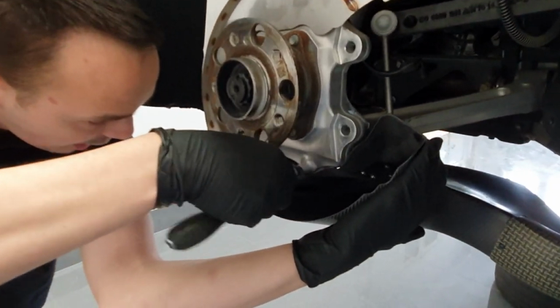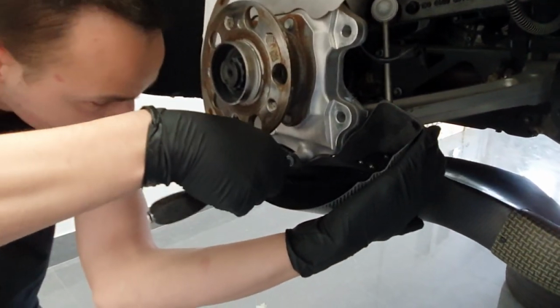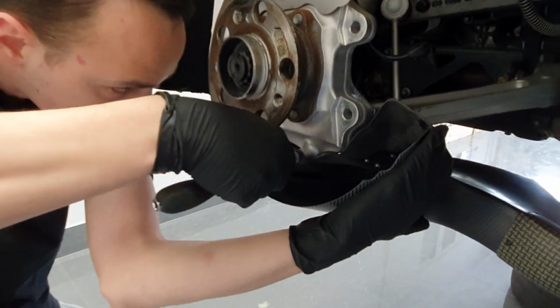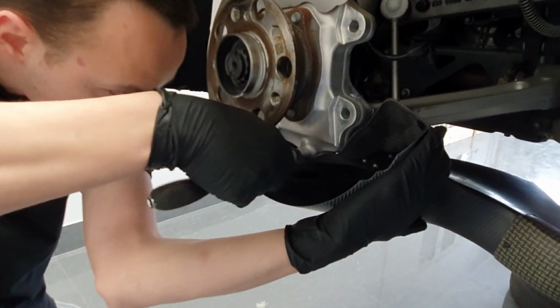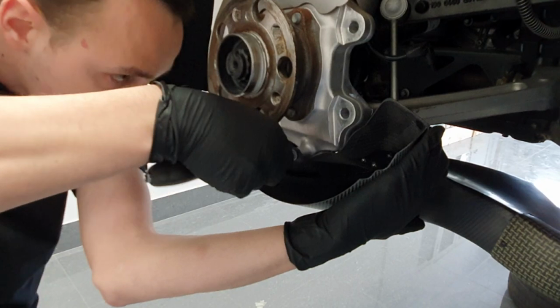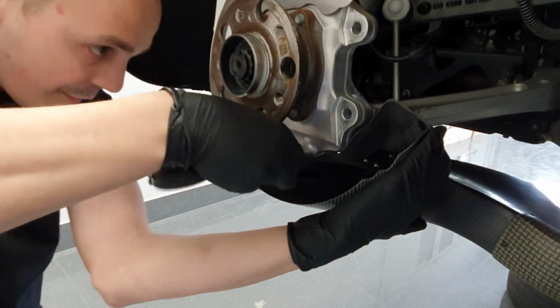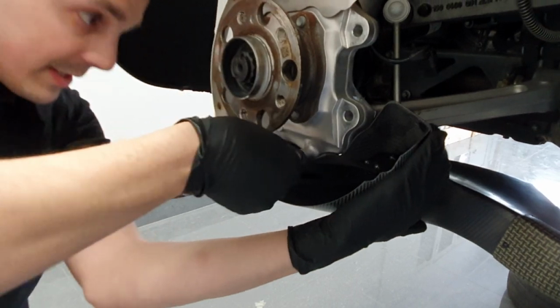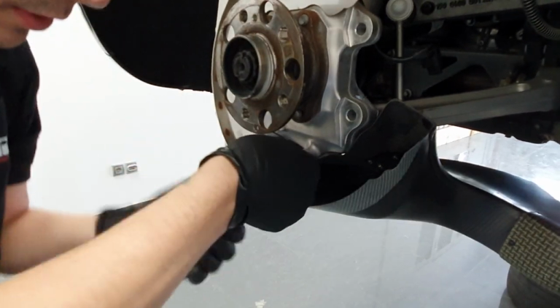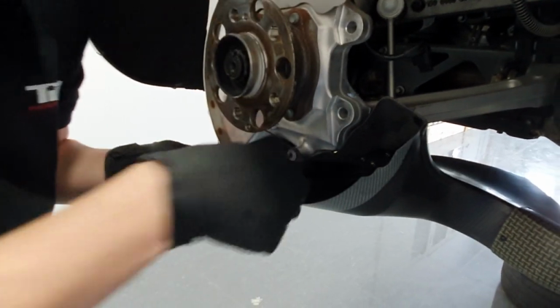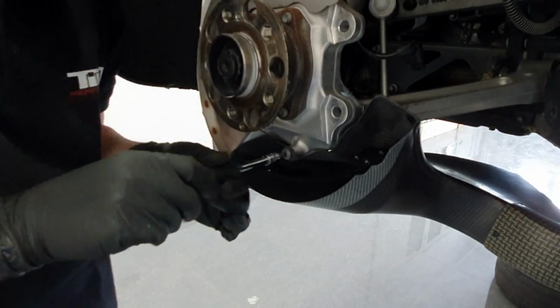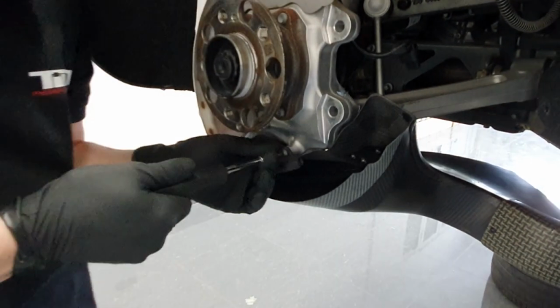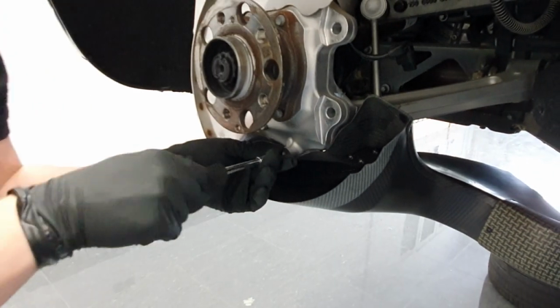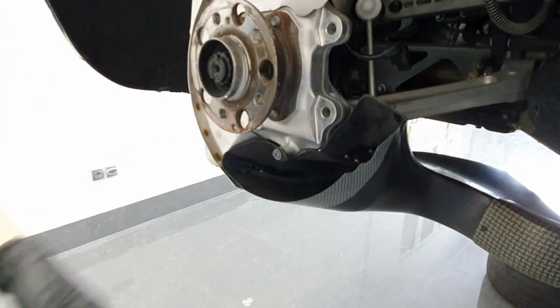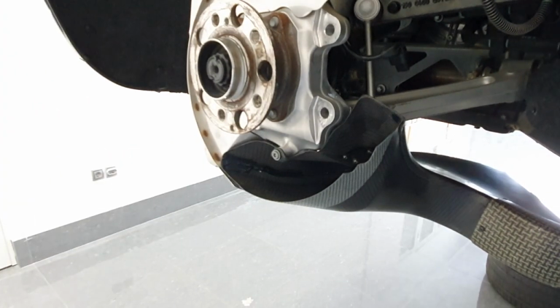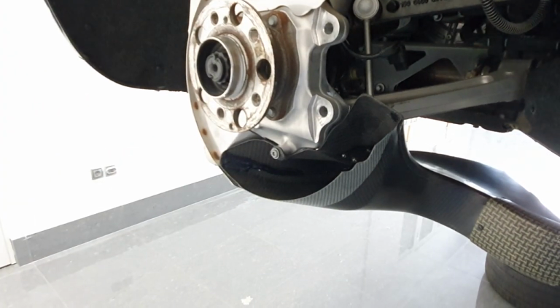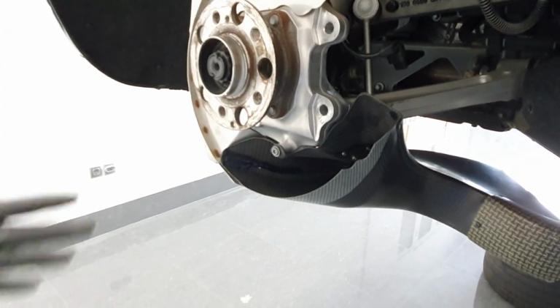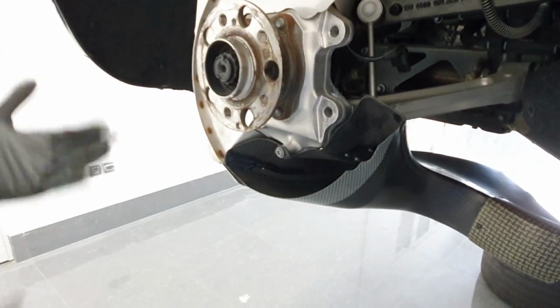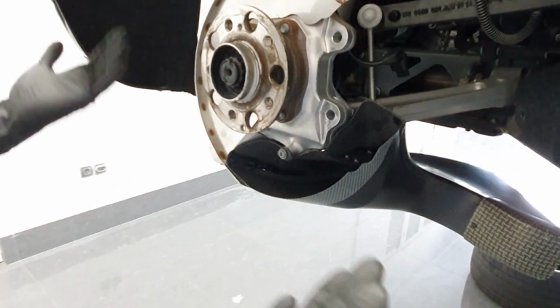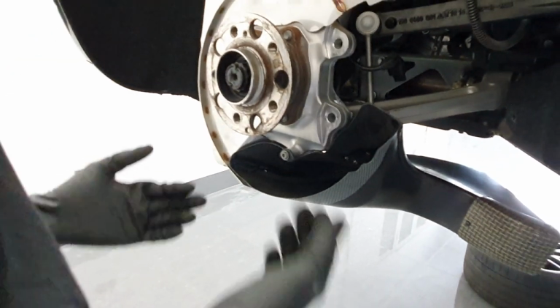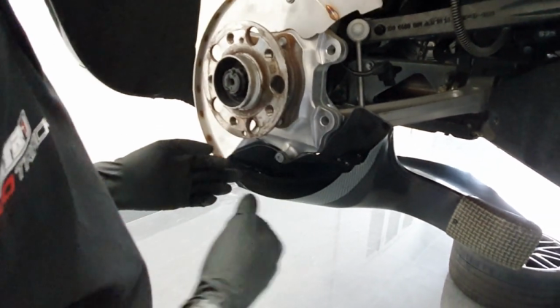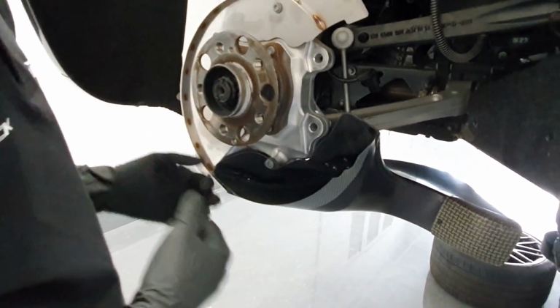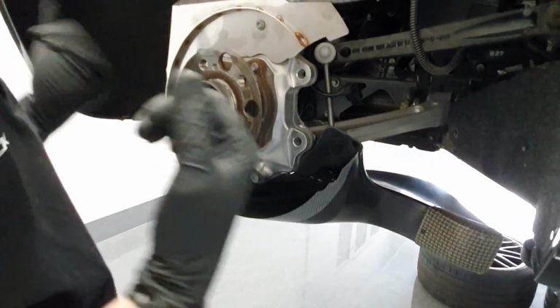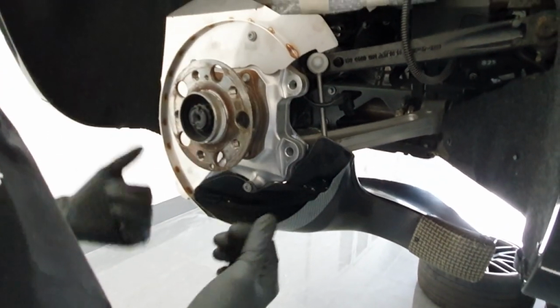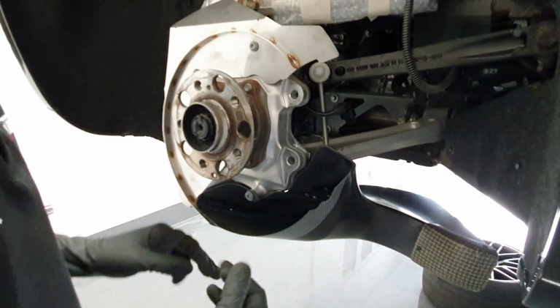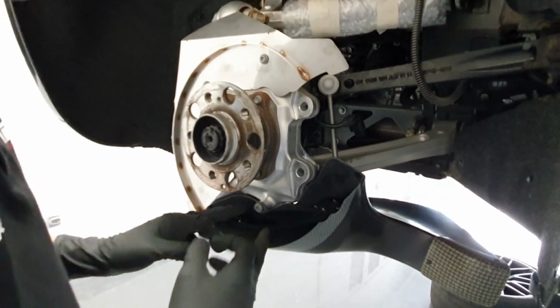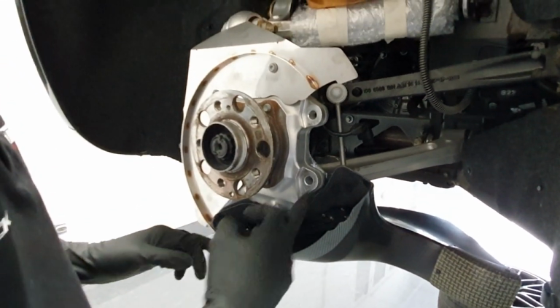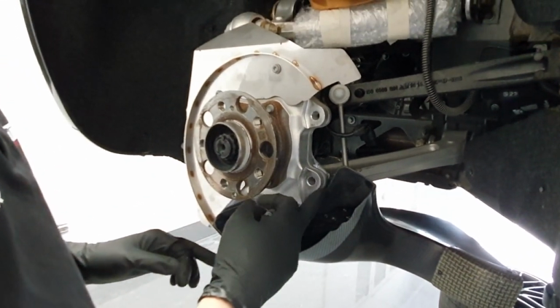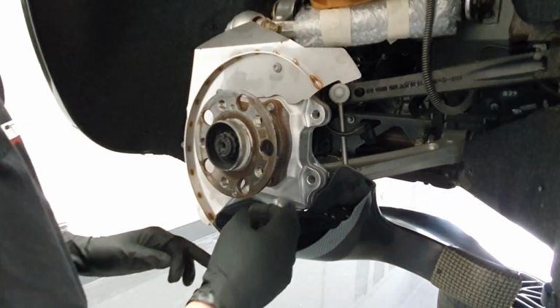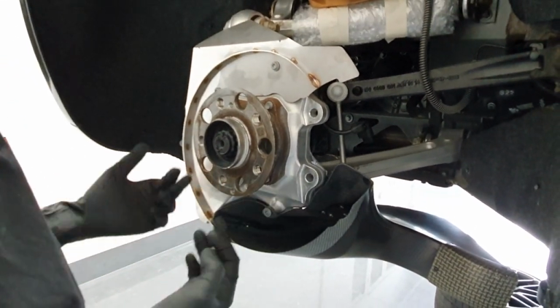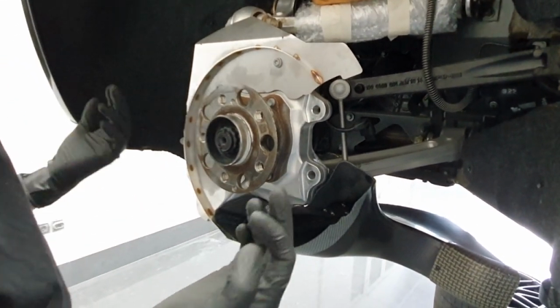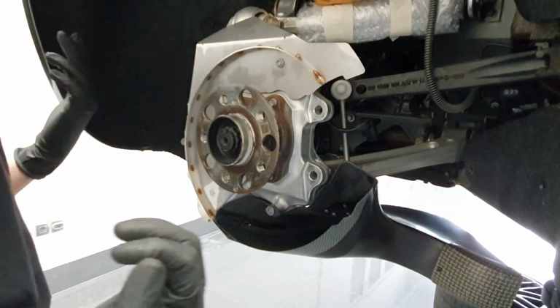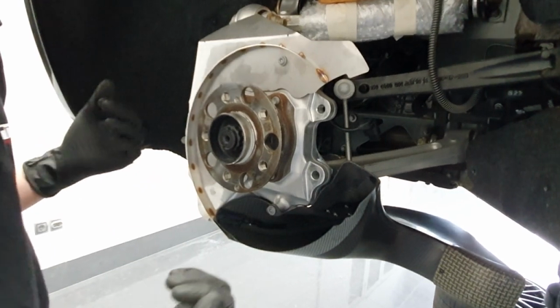Again, I would say a very simple installation procedure. Everything is bolt-on and a tight fit. Tight fit is also very important to prevent hot air recirculation.